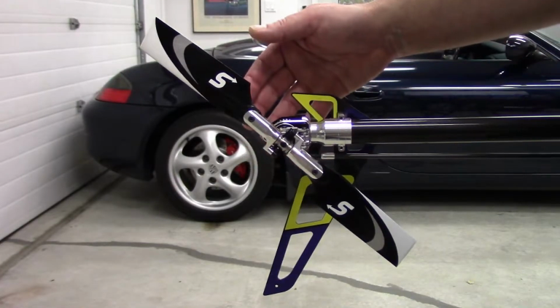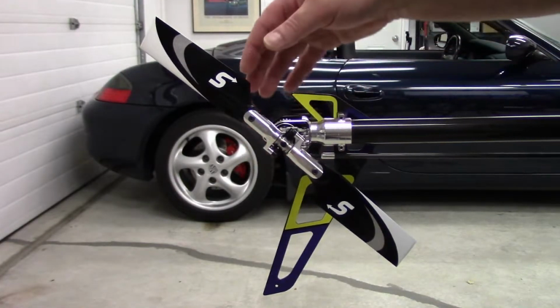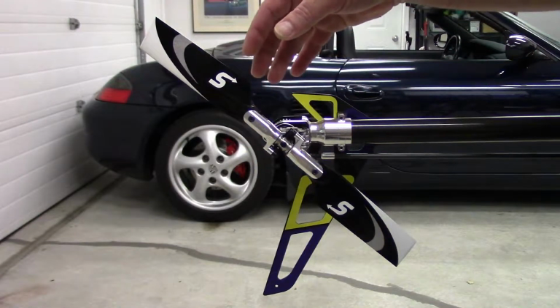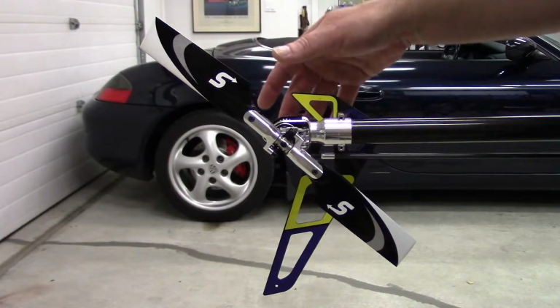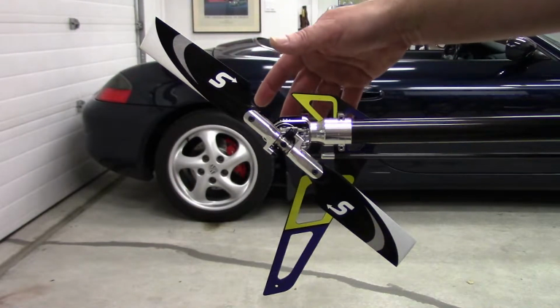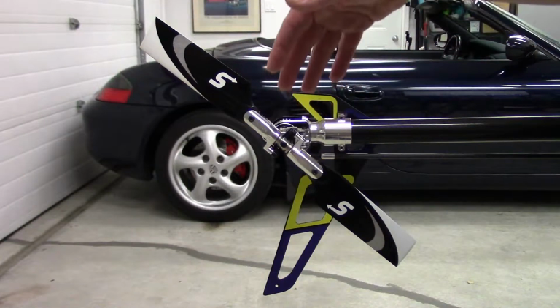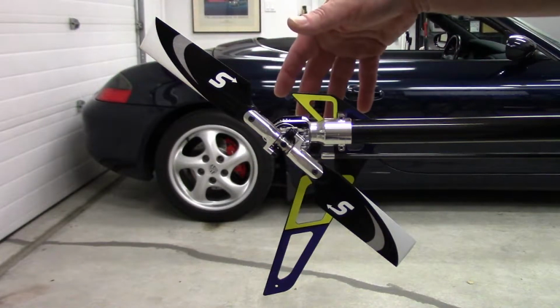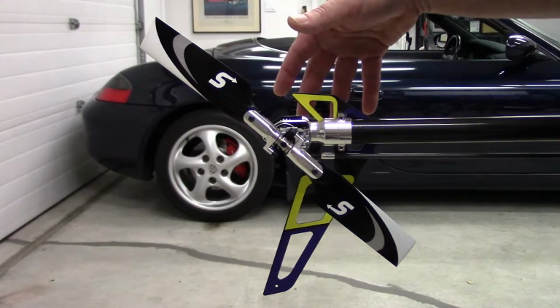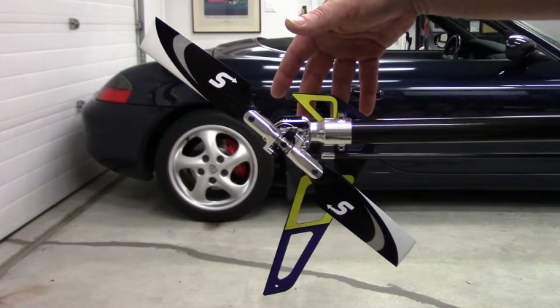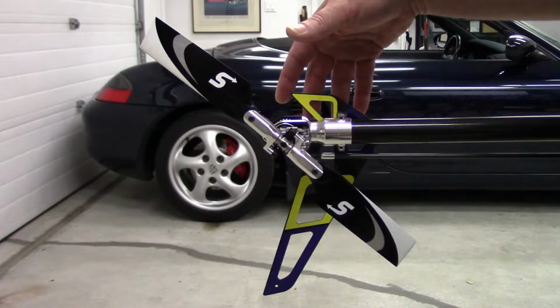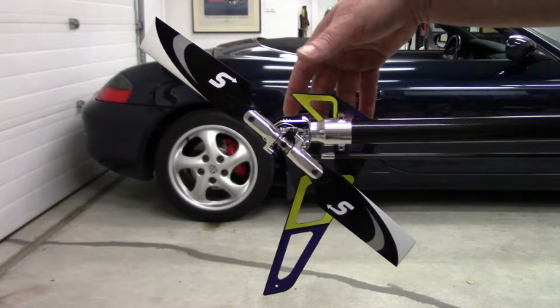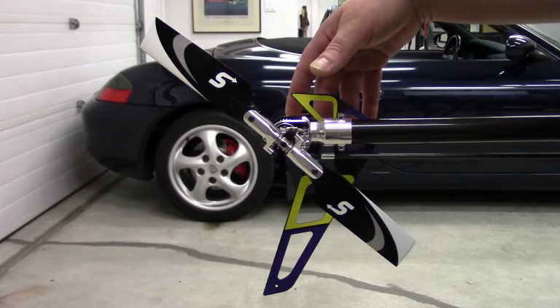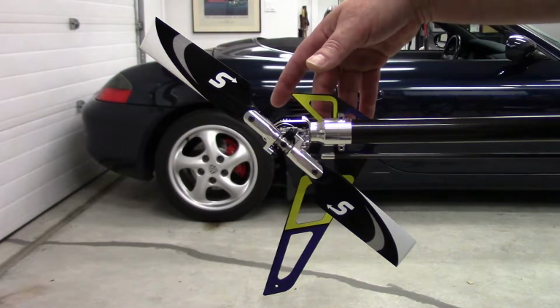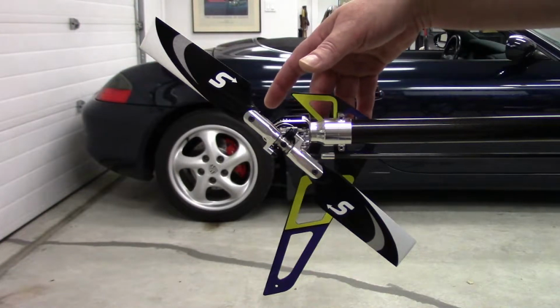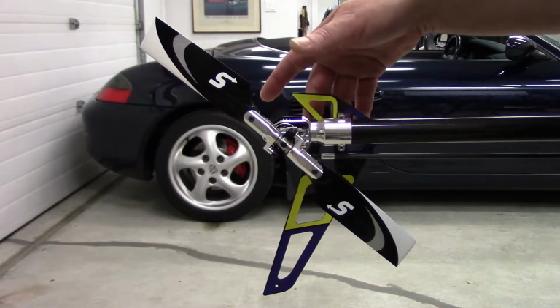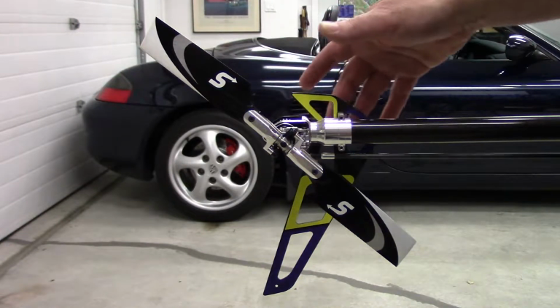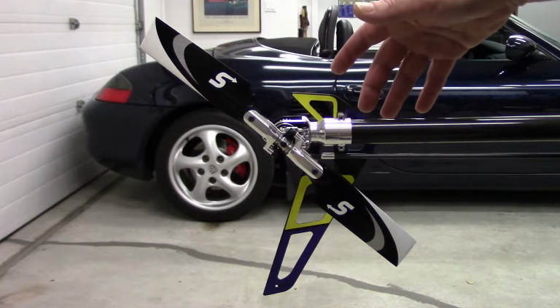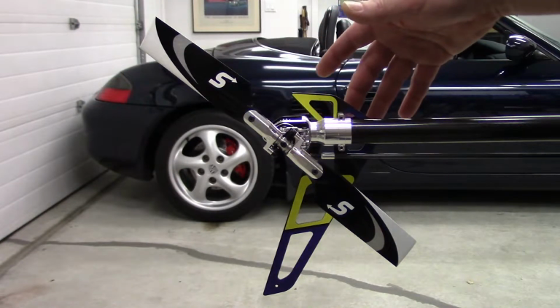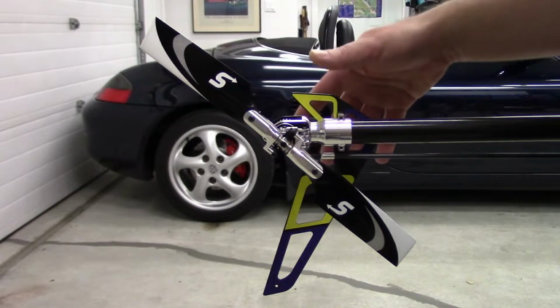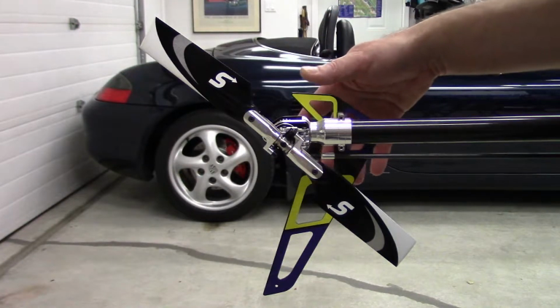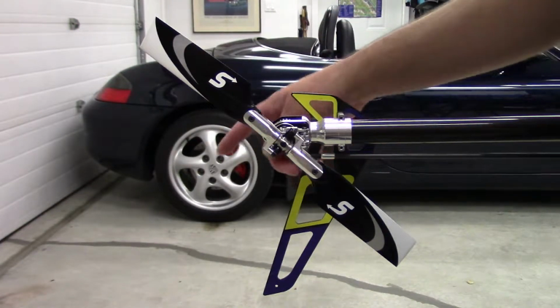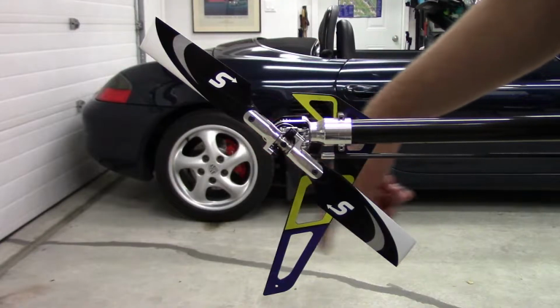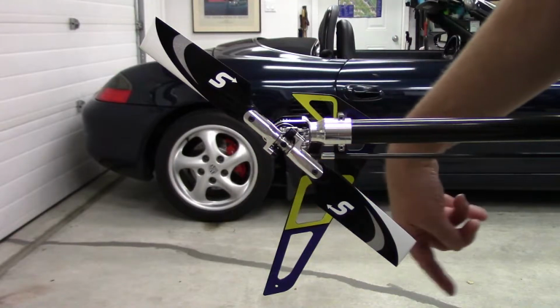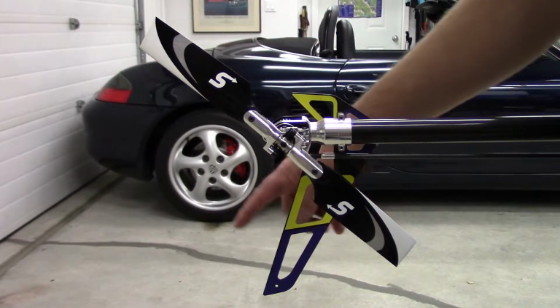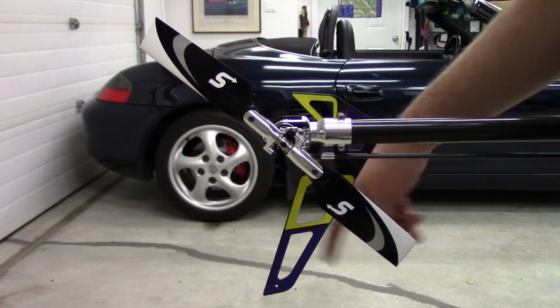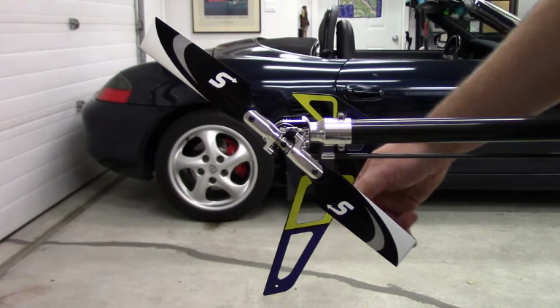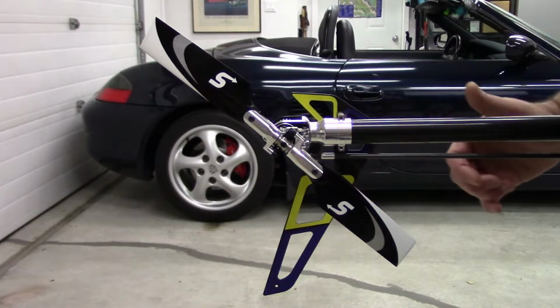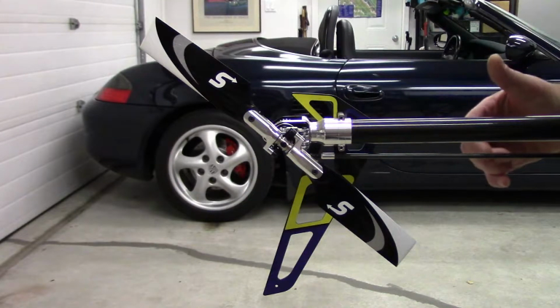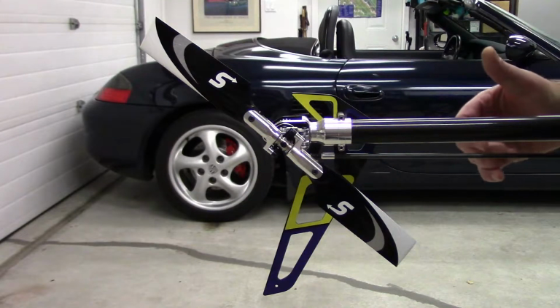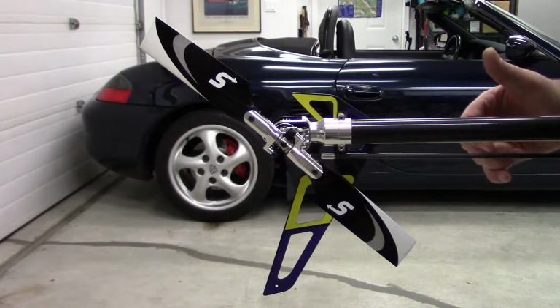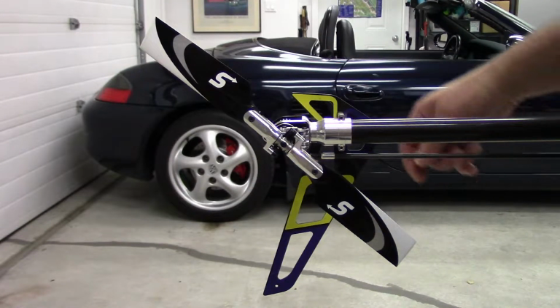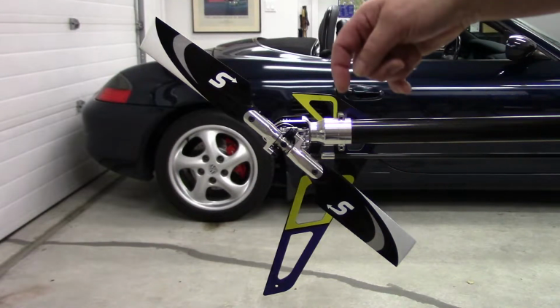First off, if you don't really know much about tail rotor function on a helicopter, I encourage you to take a peek at my torque and yaw page on my website — I'll link to it below in the description and up in the card in the corner here.